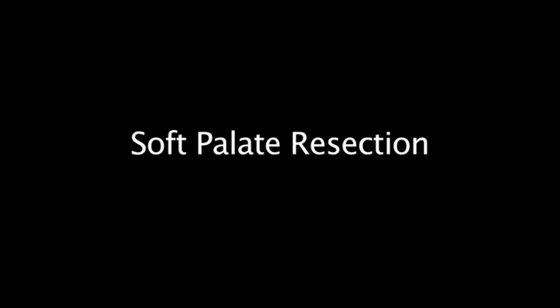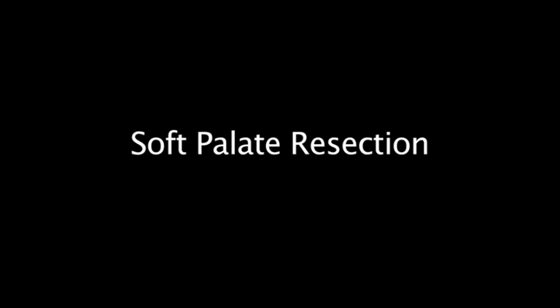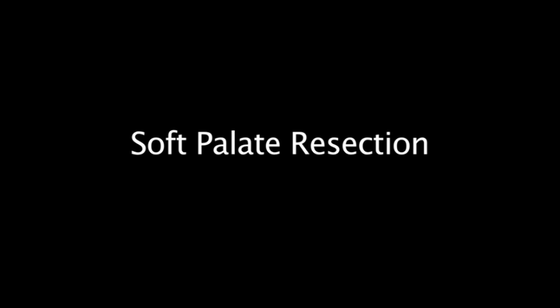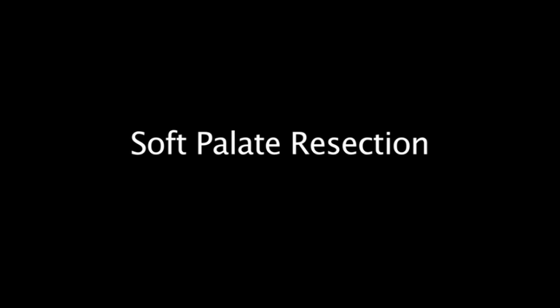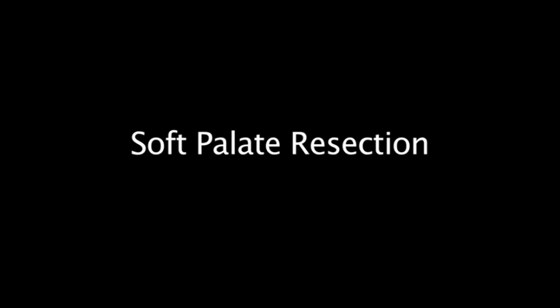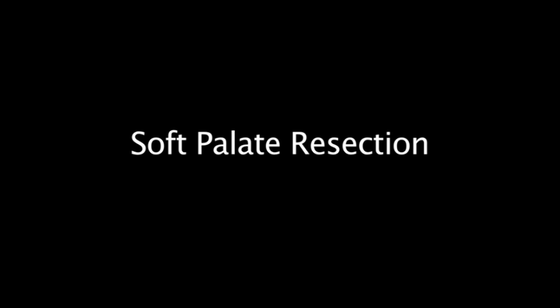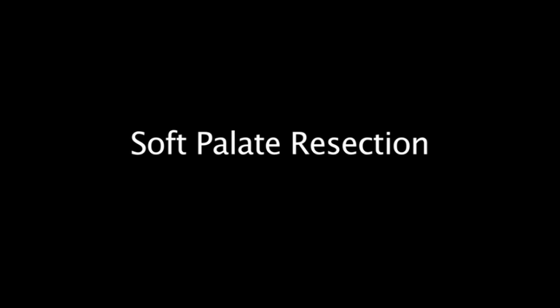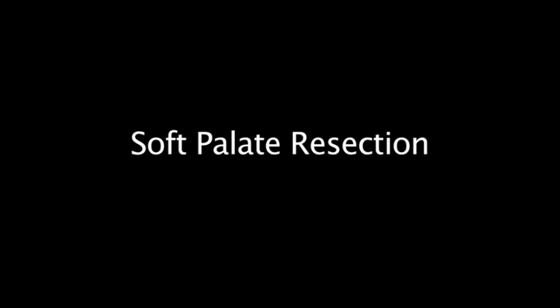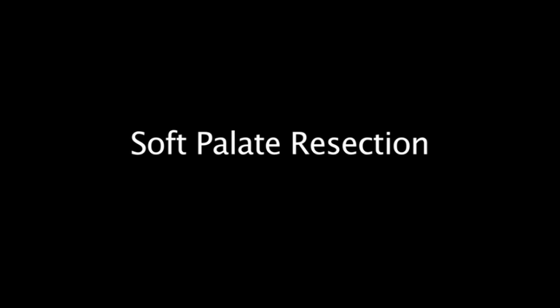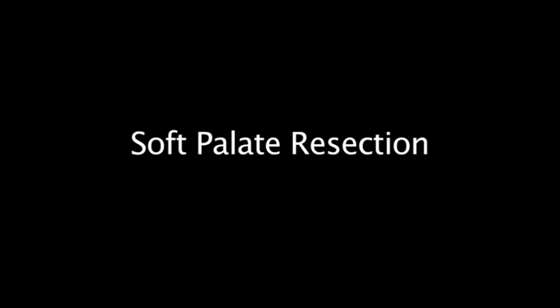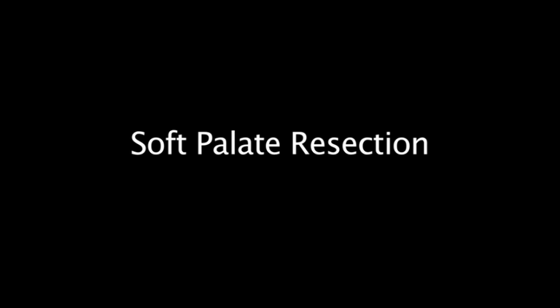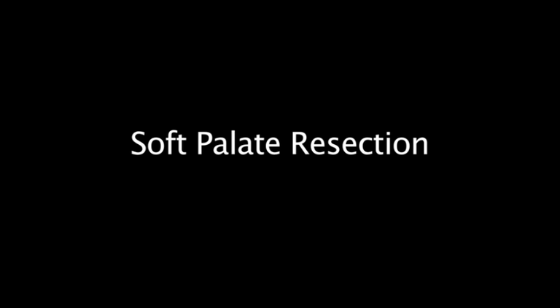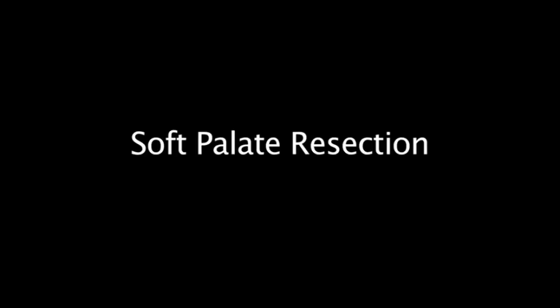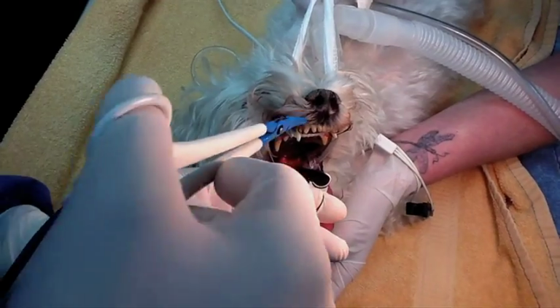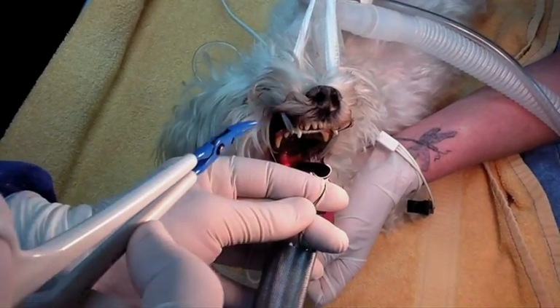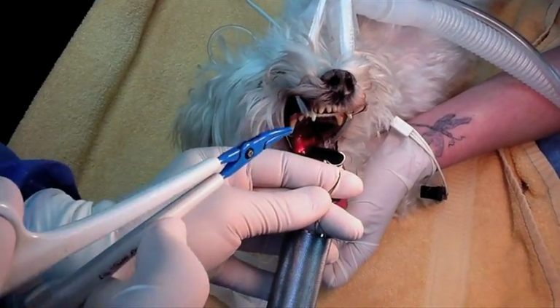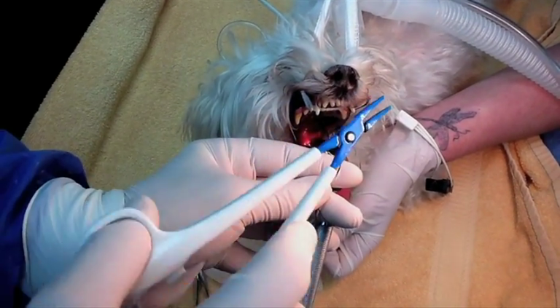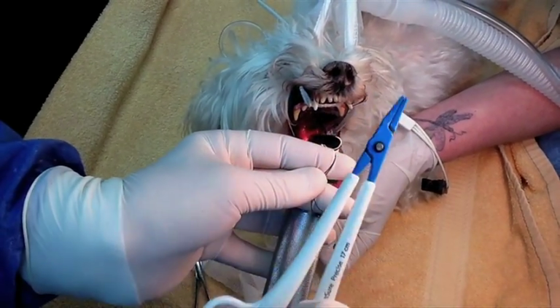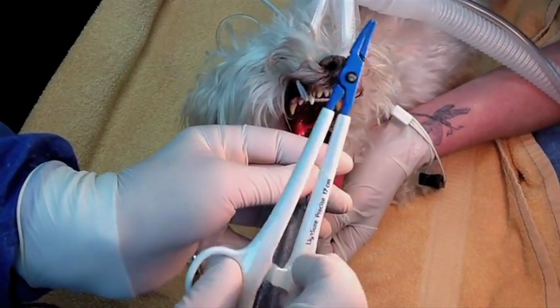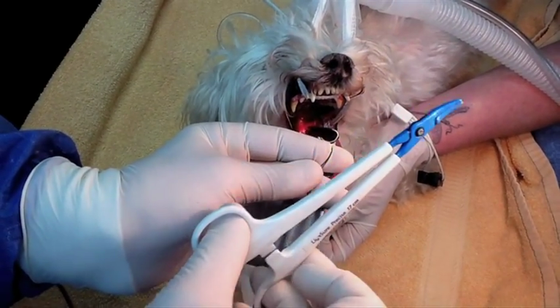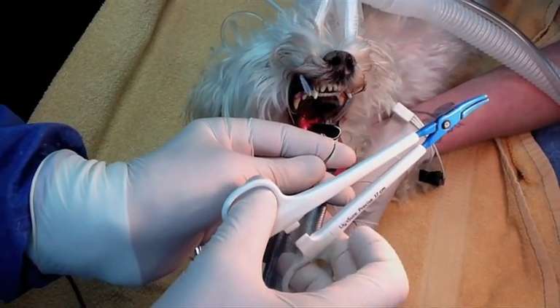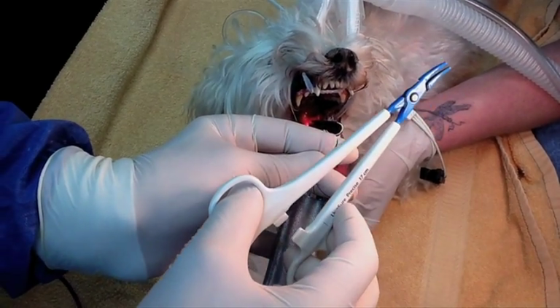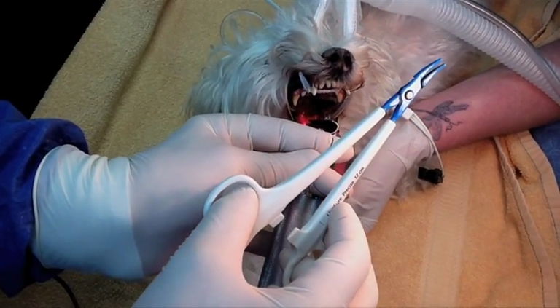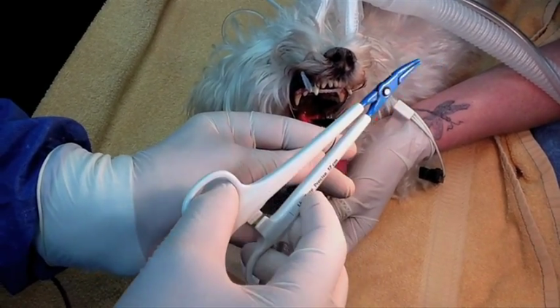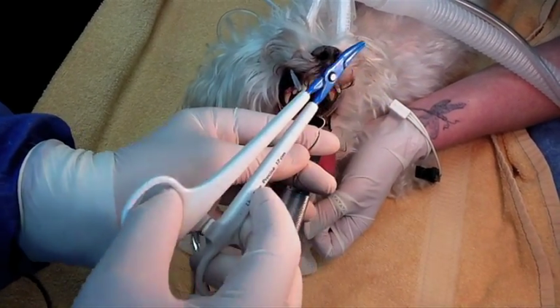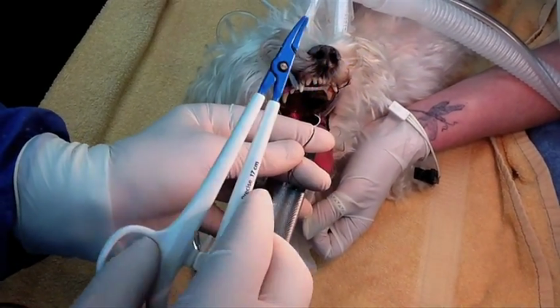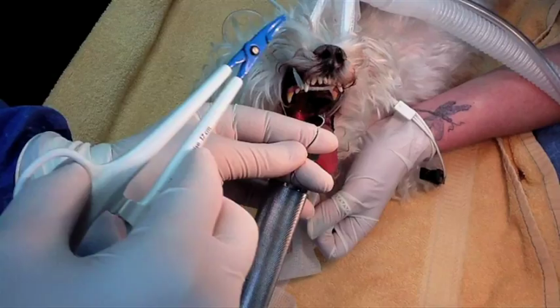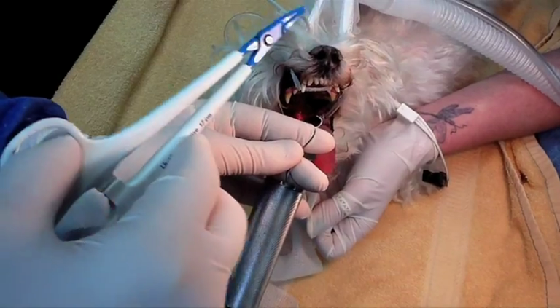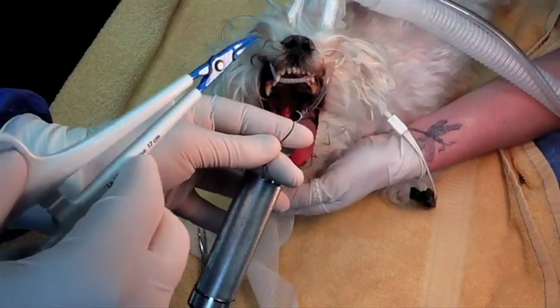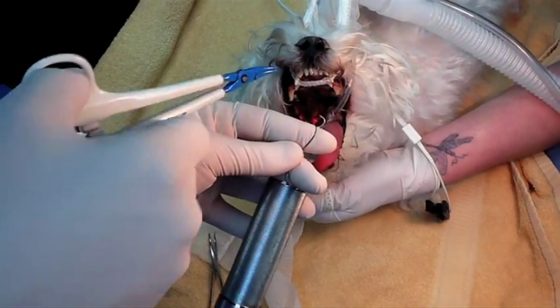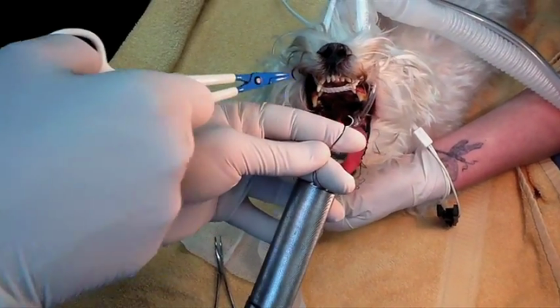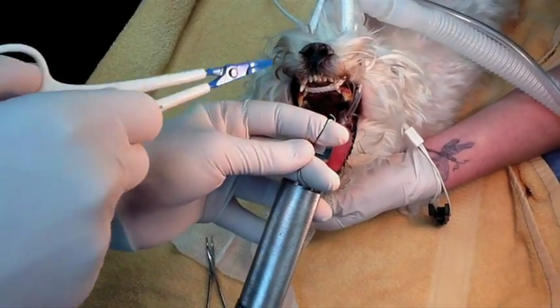My name is Dr. Thomas Infernuso. I'm presenting two cases of soft palate resection for elongated soft palate condition.